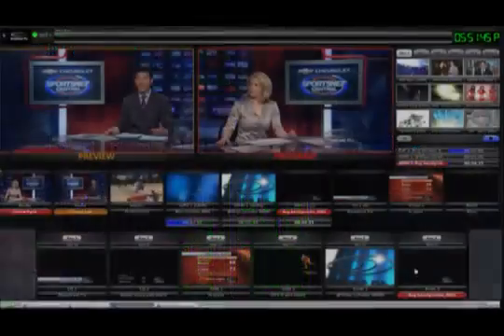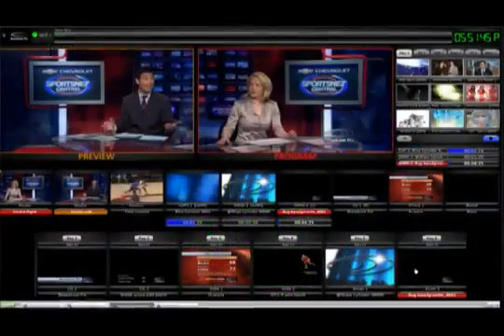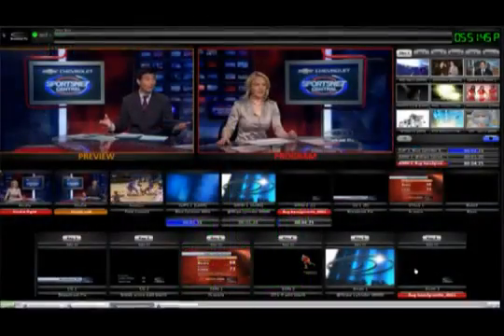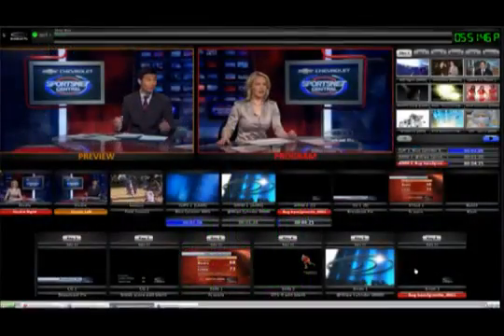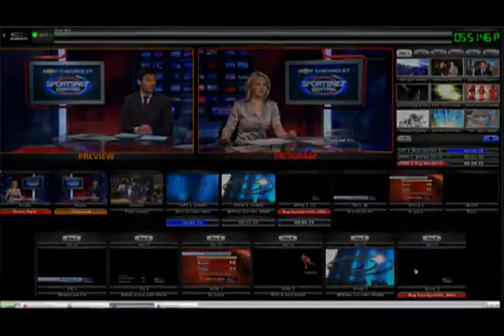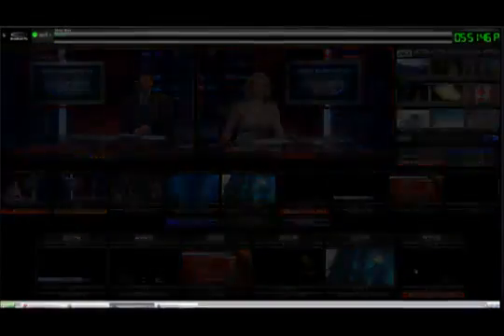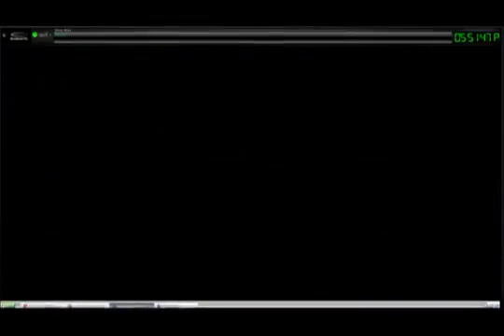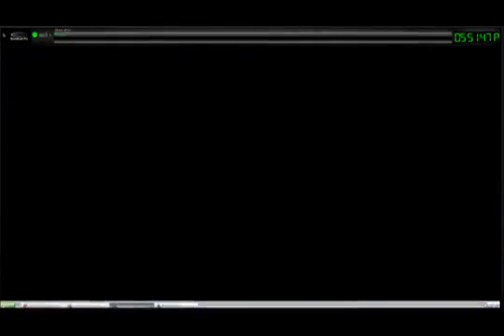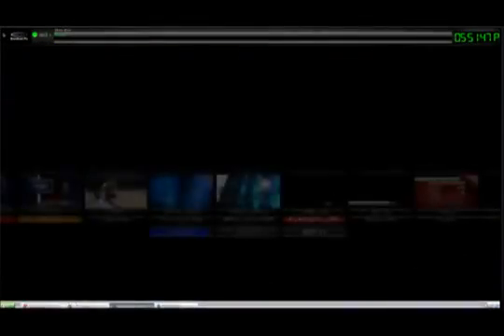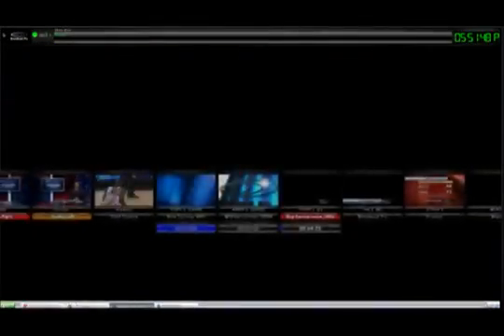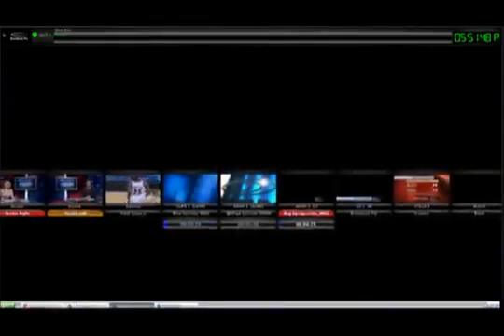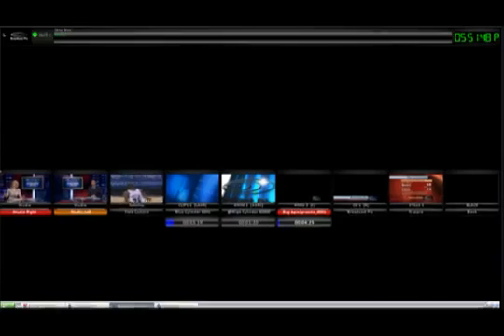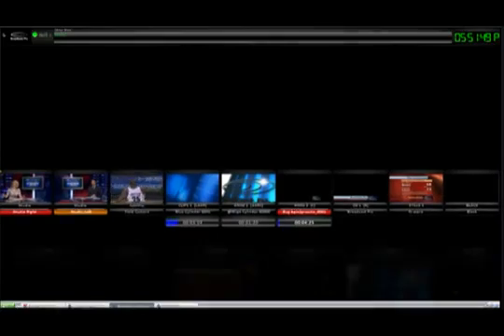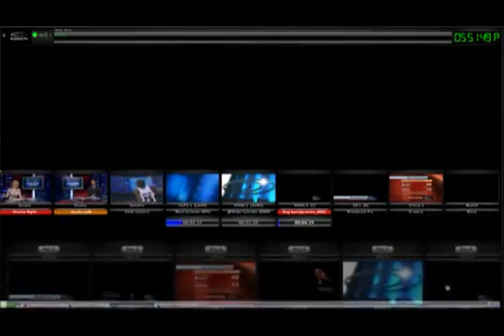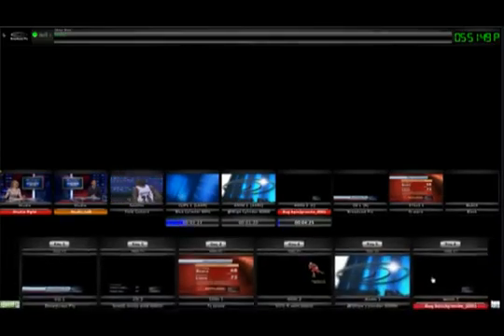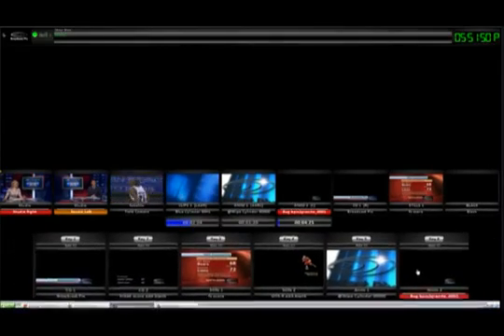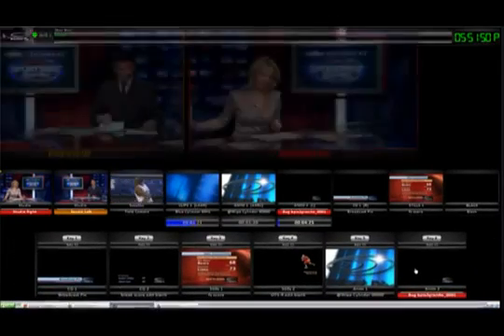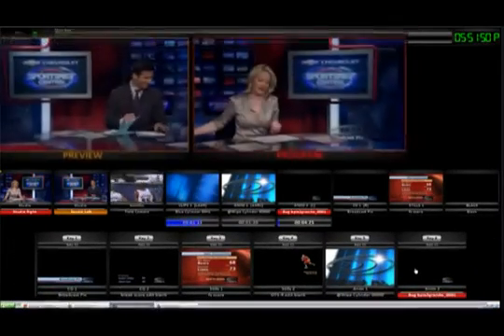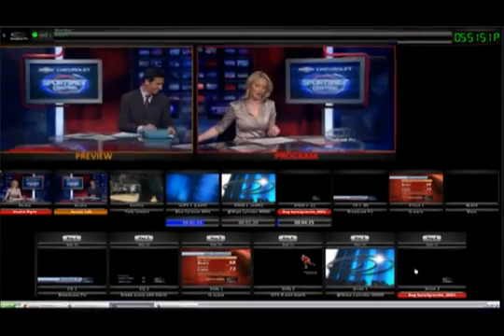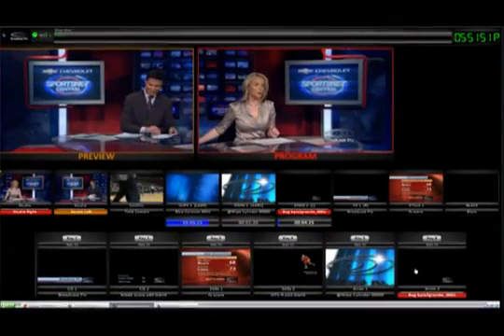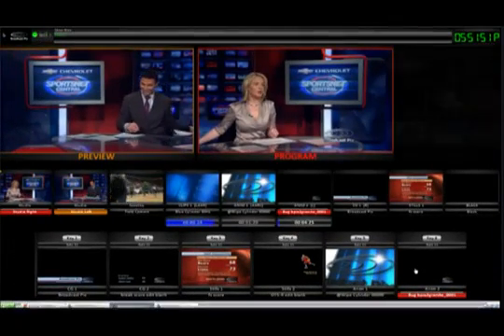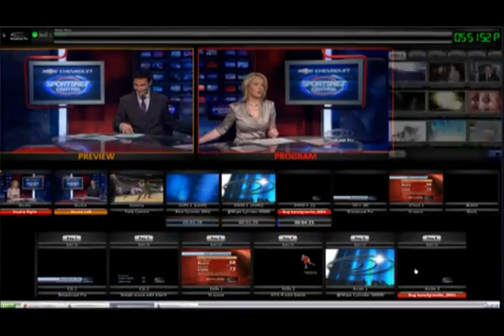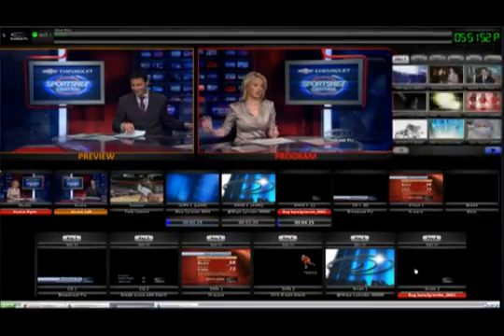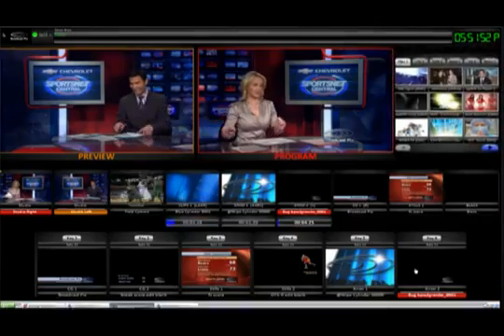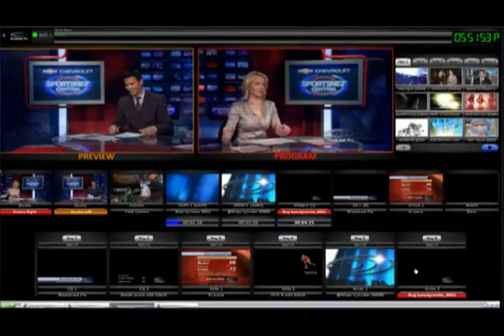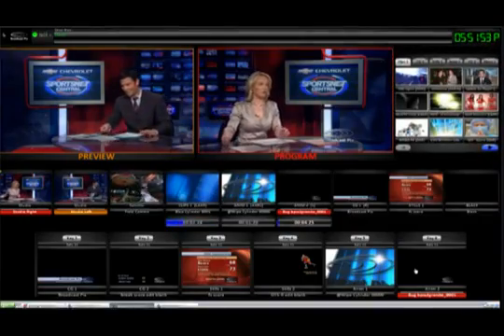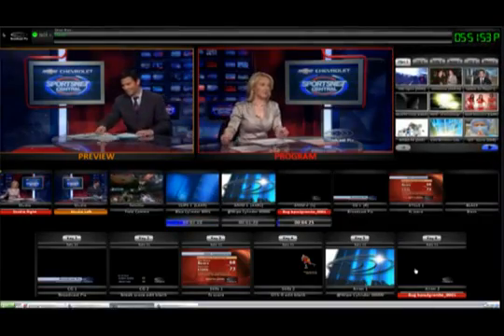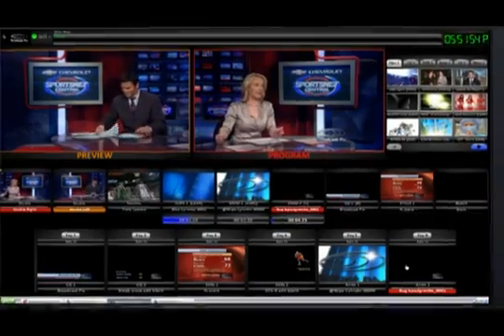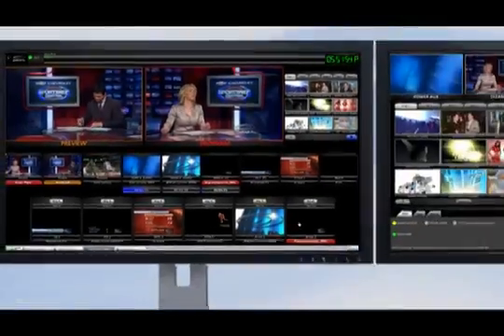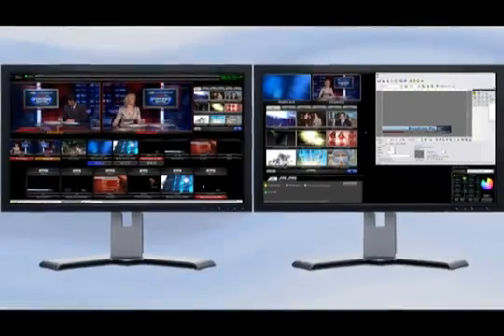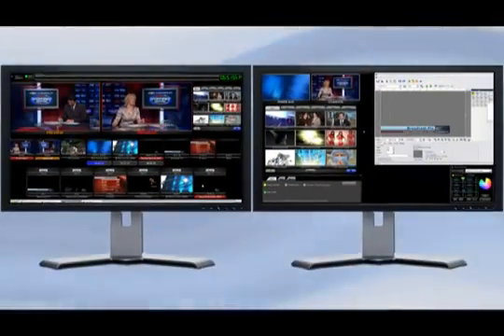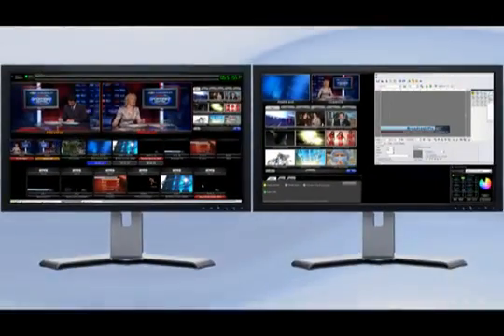The Broadcast Pix Fluent View is customizable for your productions. Show just the sources in use, add in the keys you need, put program and preview where you want, and add a PixPad to see your internal clips, animations and graphics — all spread over 2 monitors.